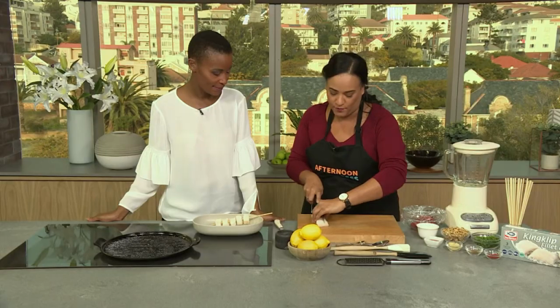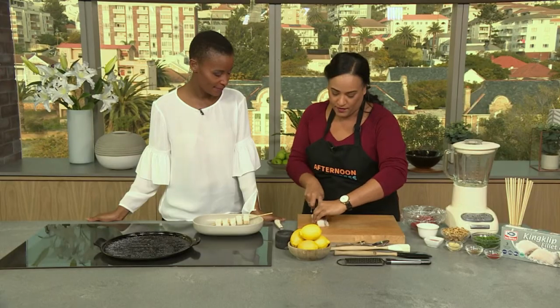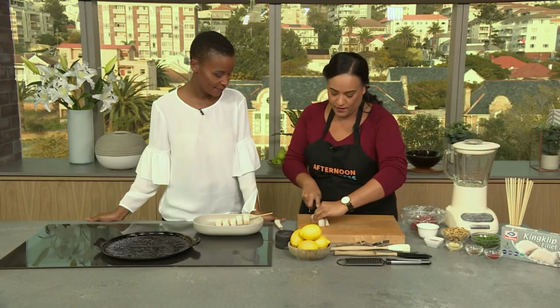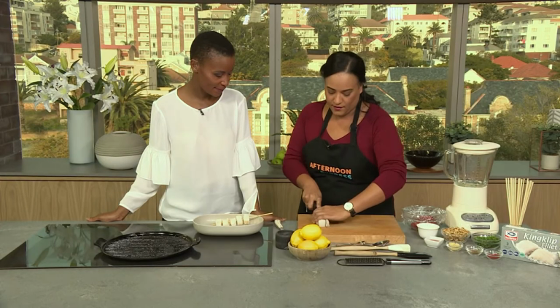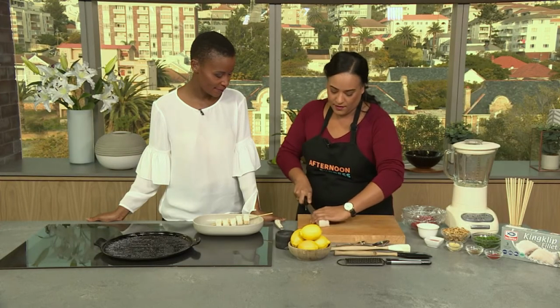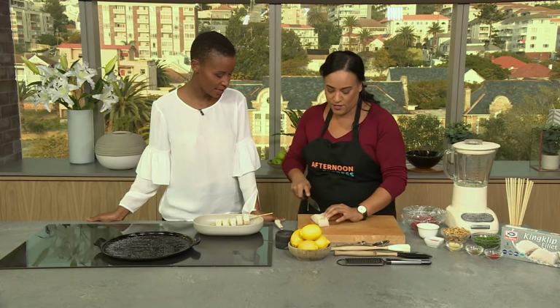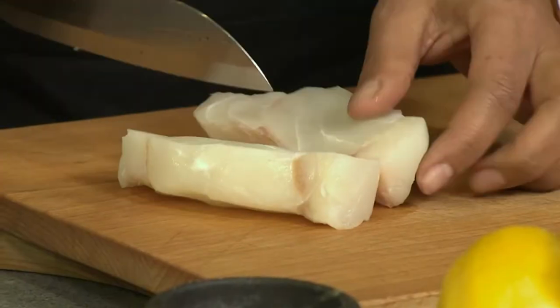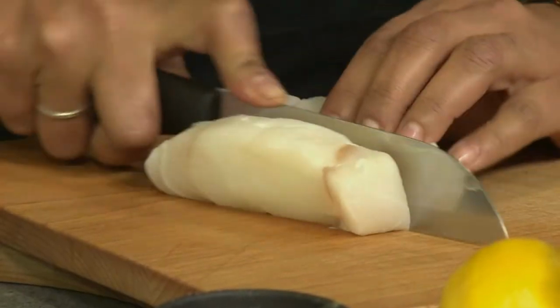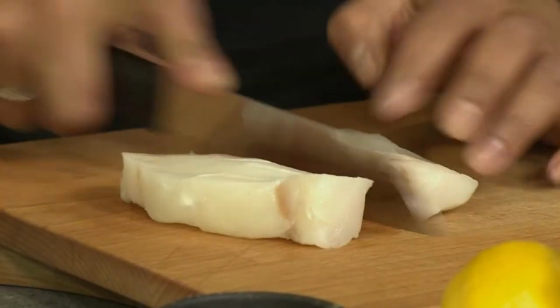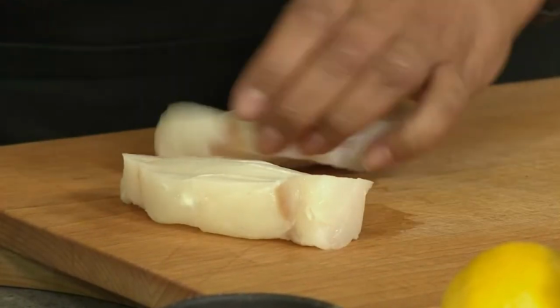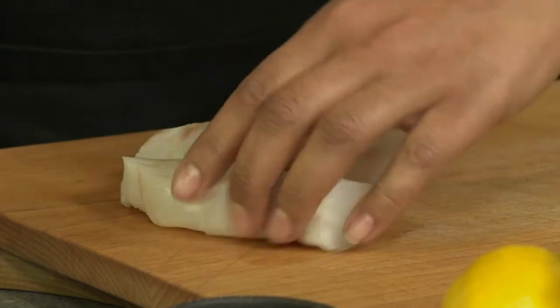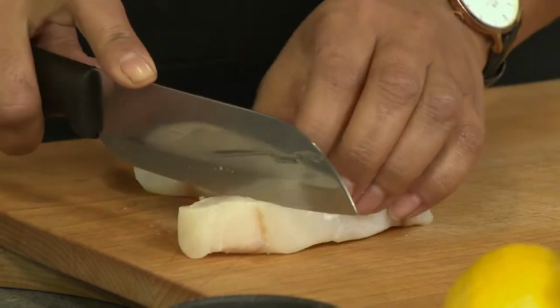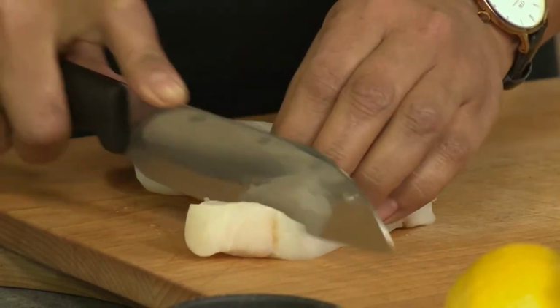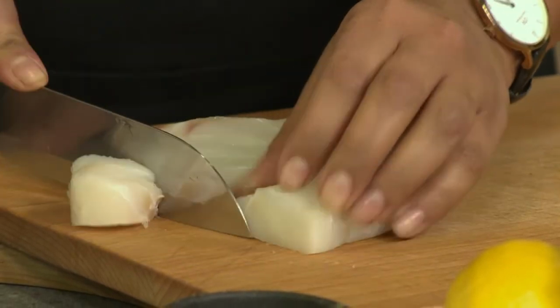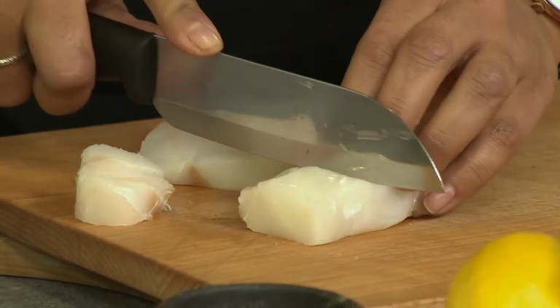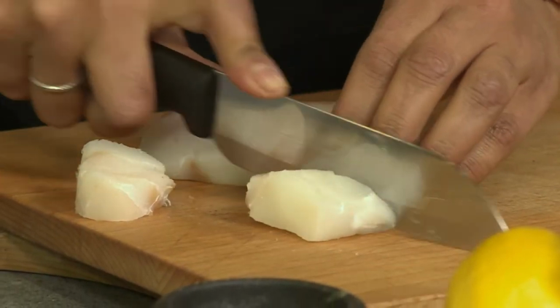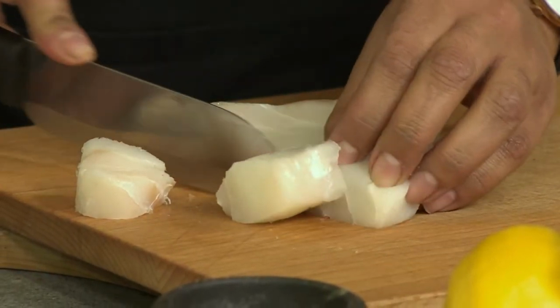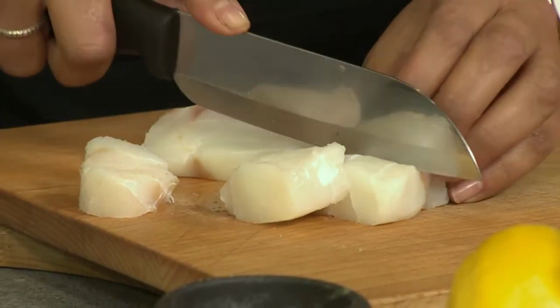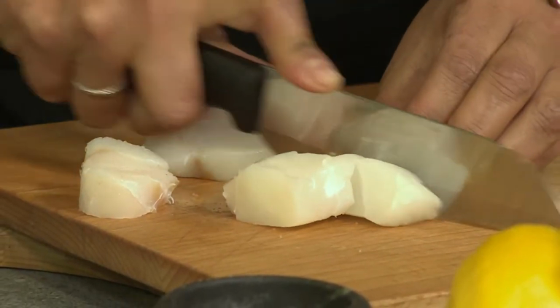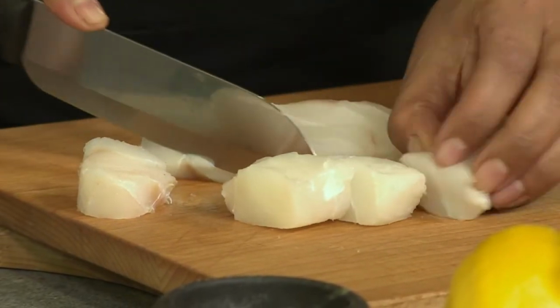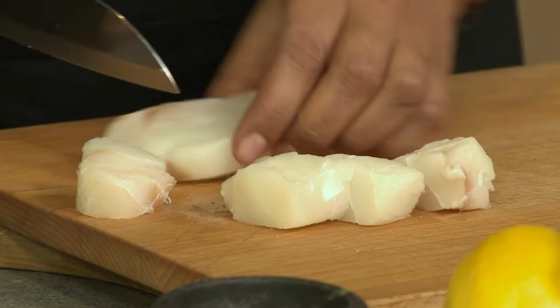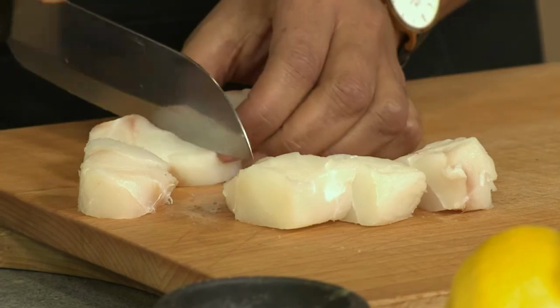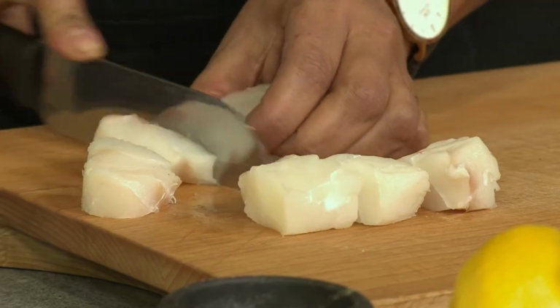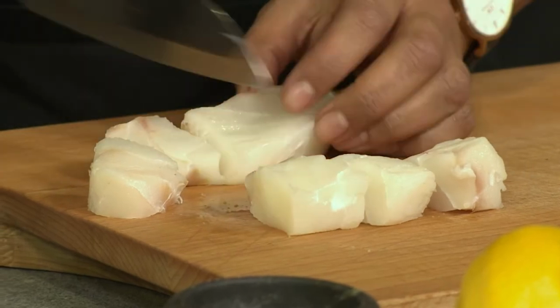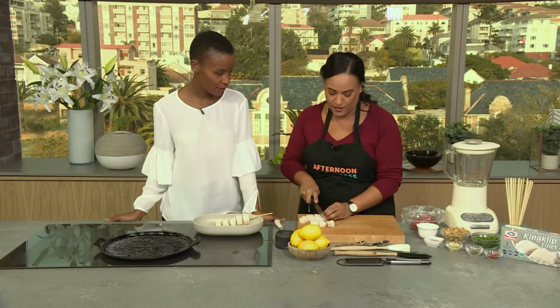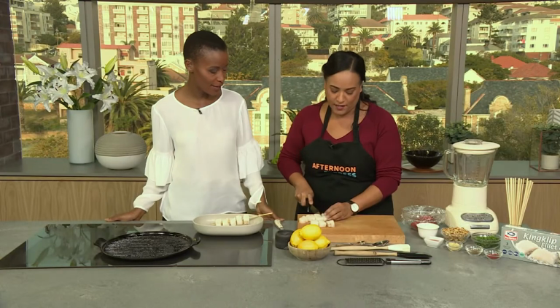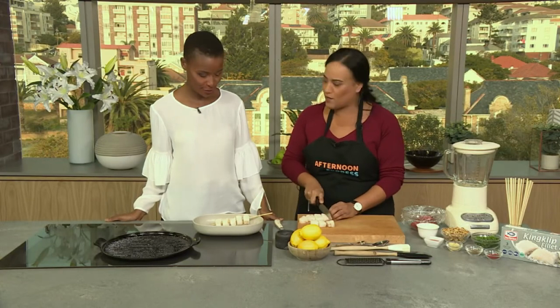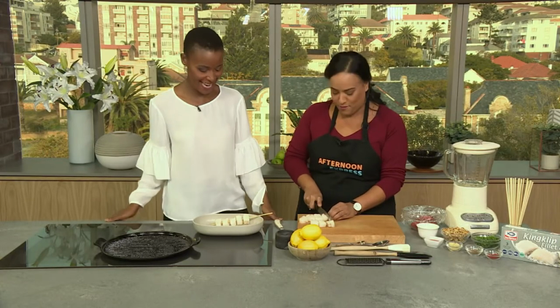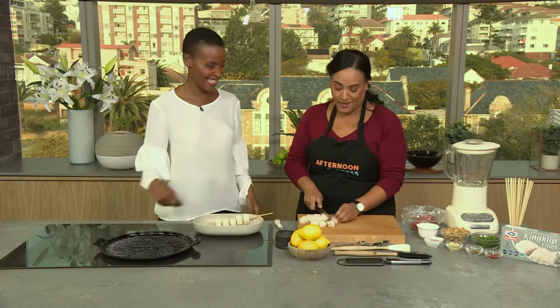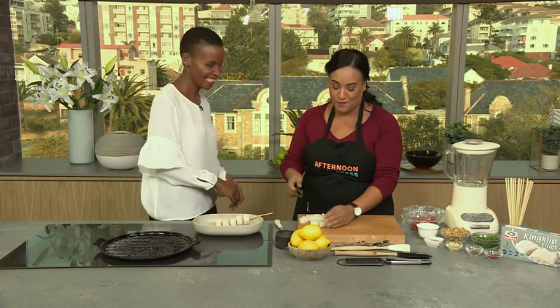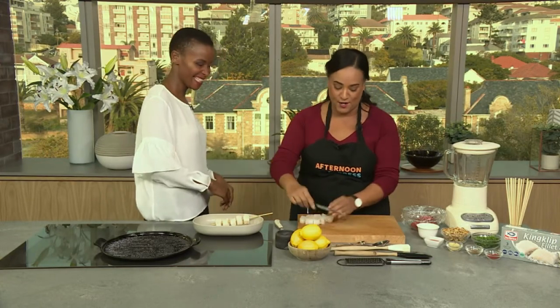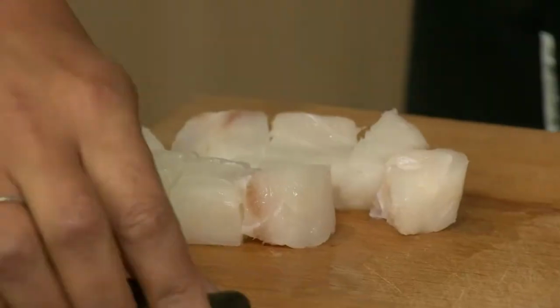As you'll see, it doesn't all fall apart — so nice and simple. I'm just going to cube this. And we've done one already, and then Bonnie, I'm going to ask you to do another one for me while I get onto the pesto.